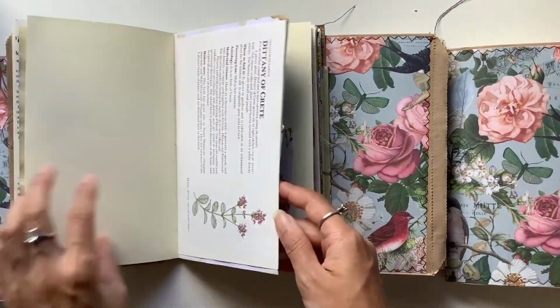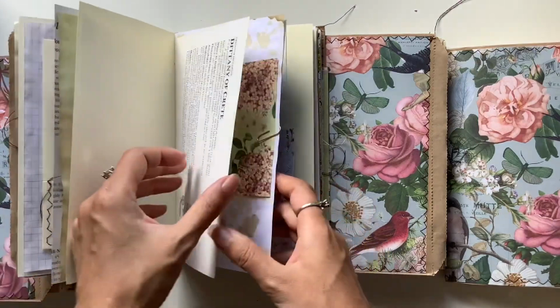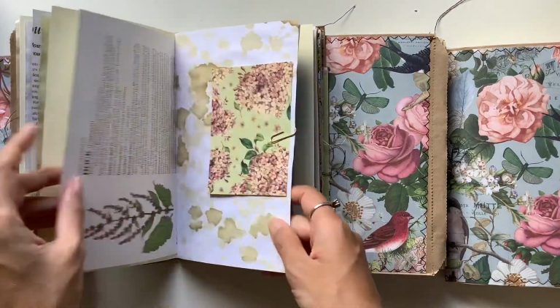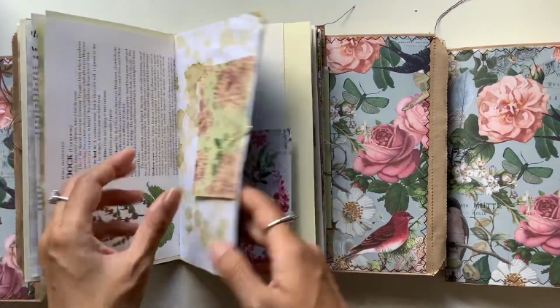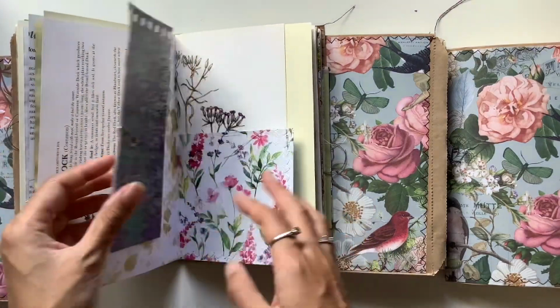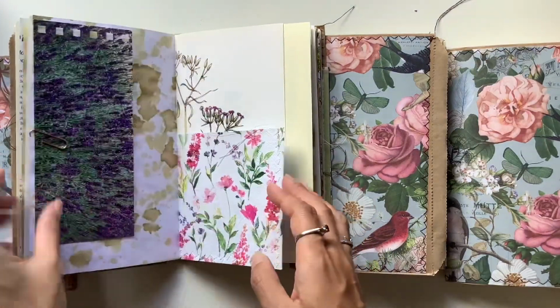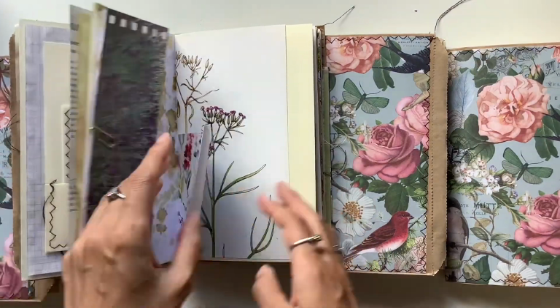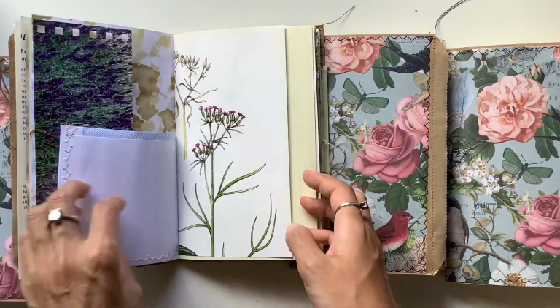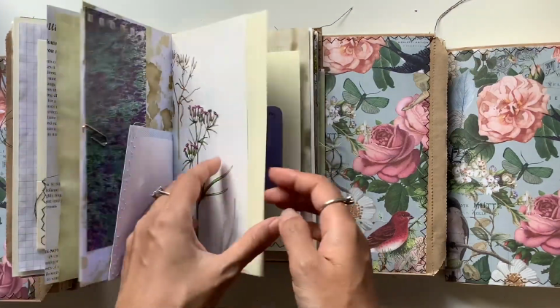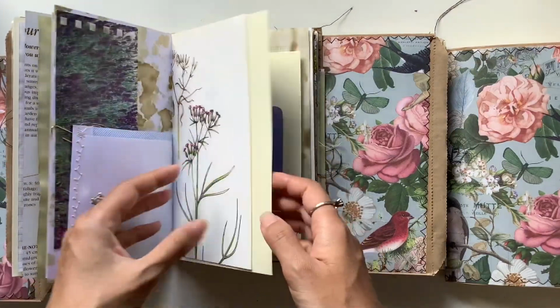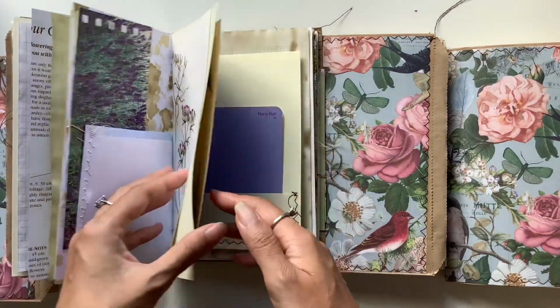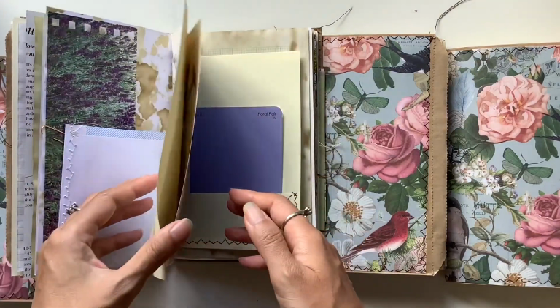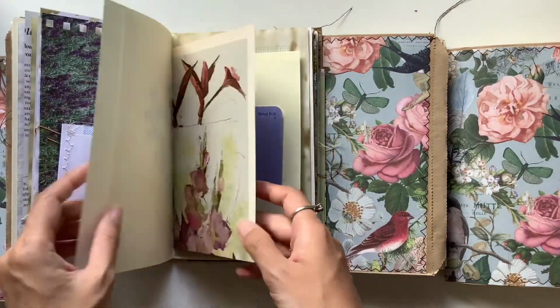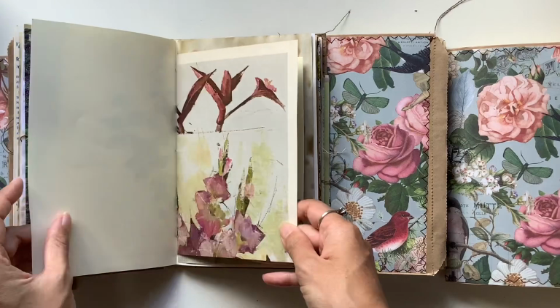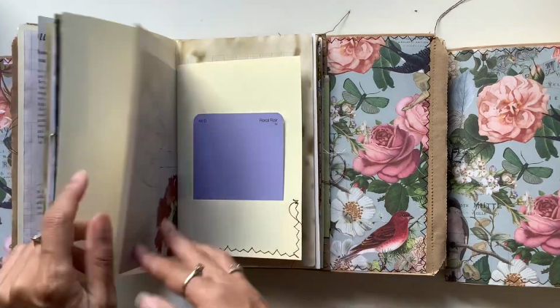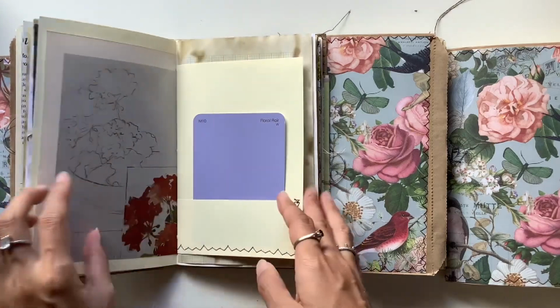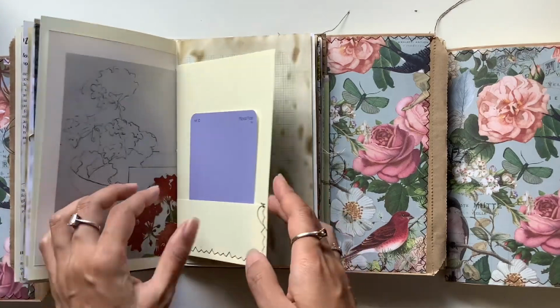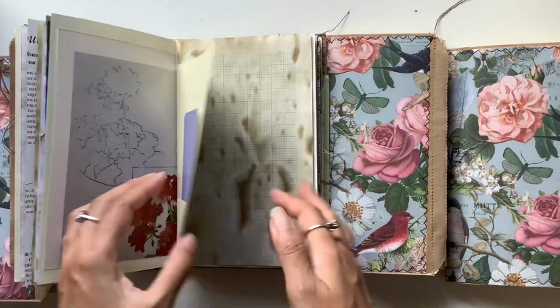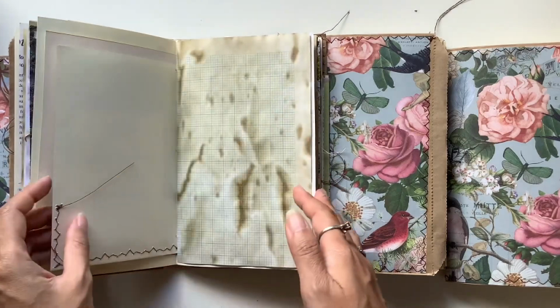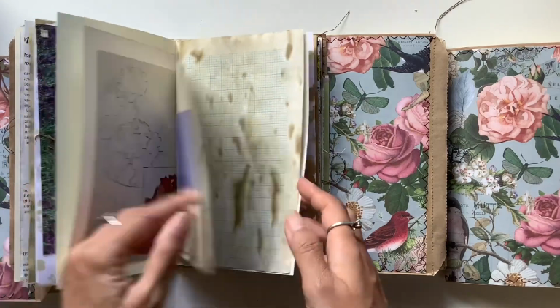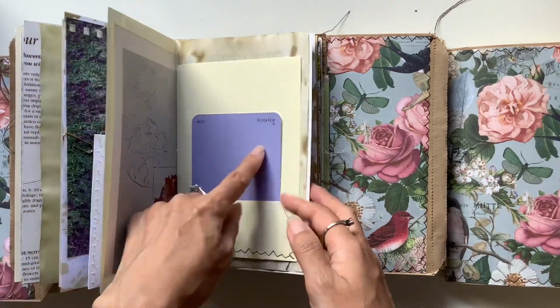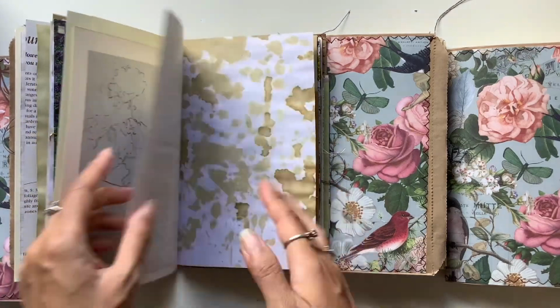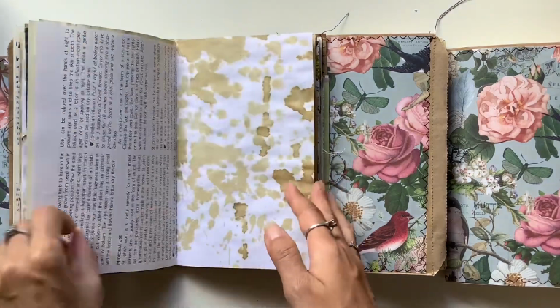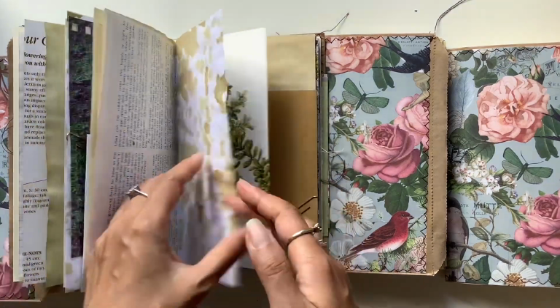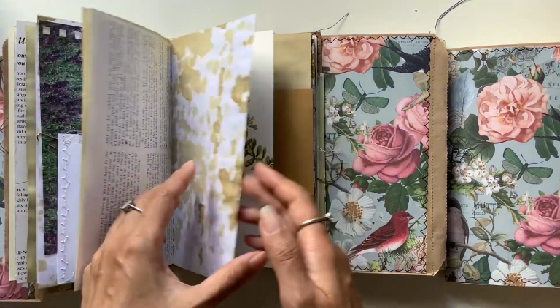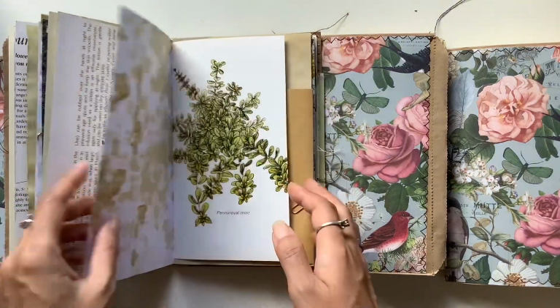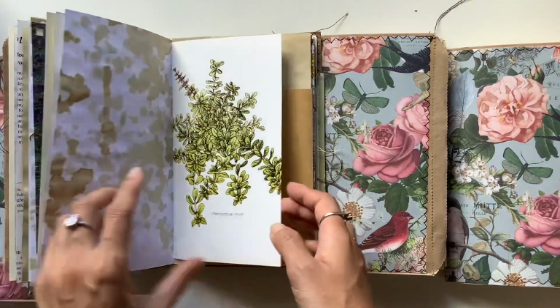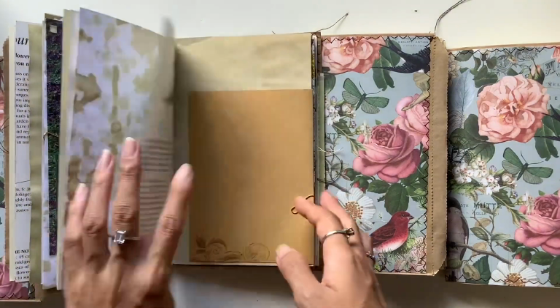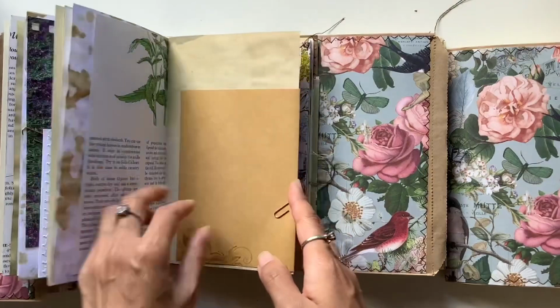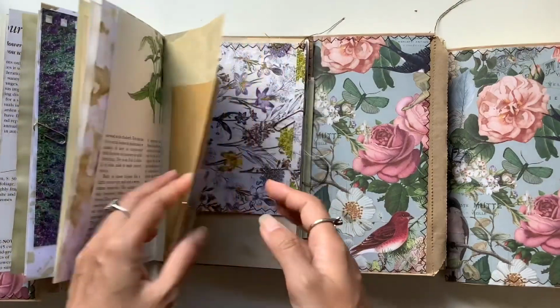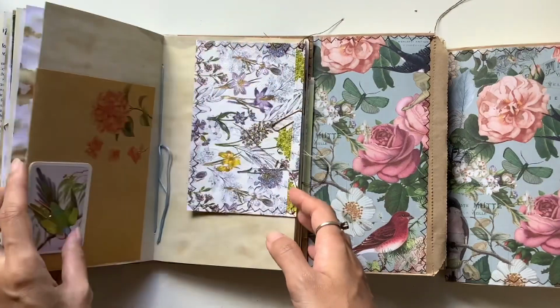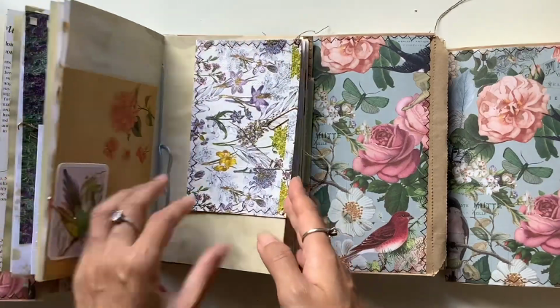Hopefully these journals can be a special treasure for whoever may get them. Beautiful floral fare and just such beautiful colours.